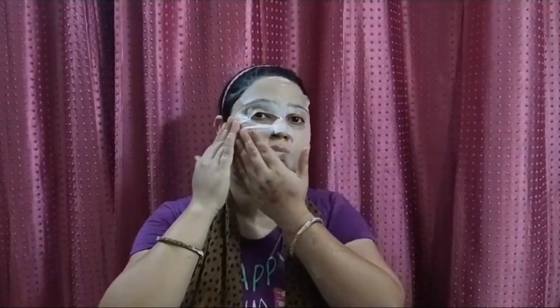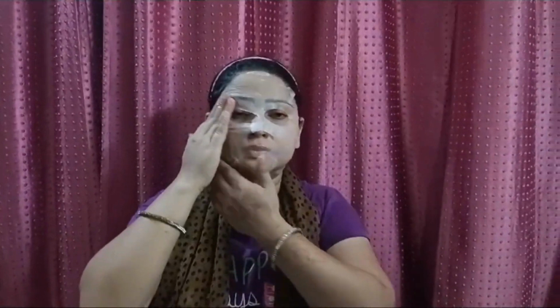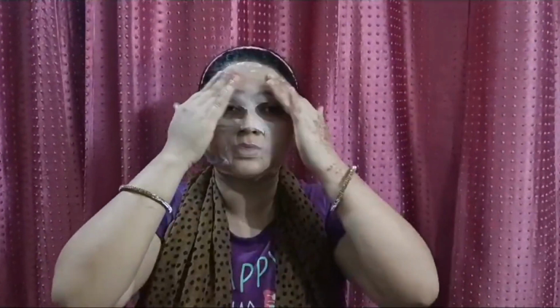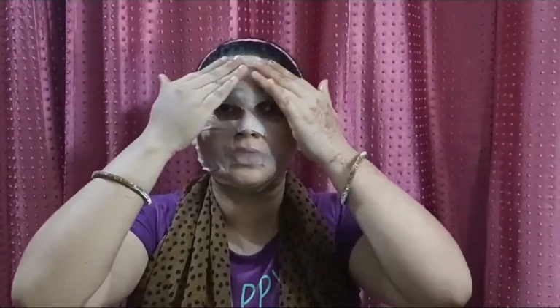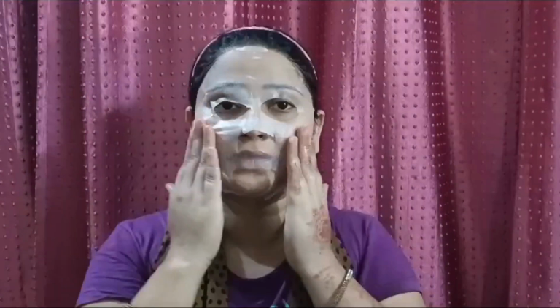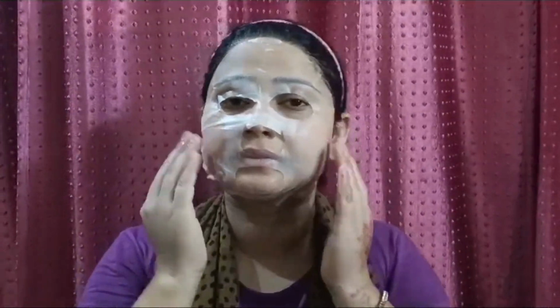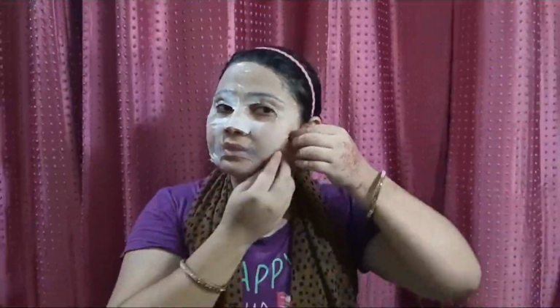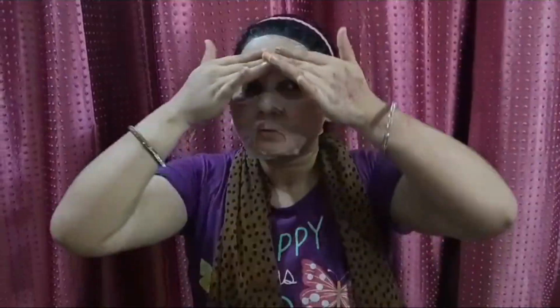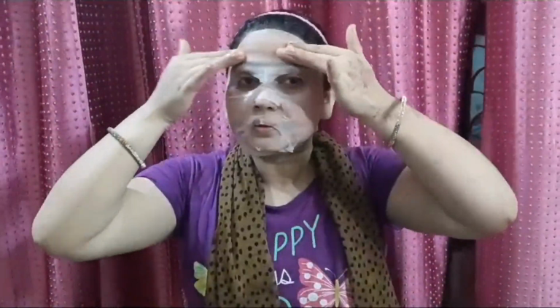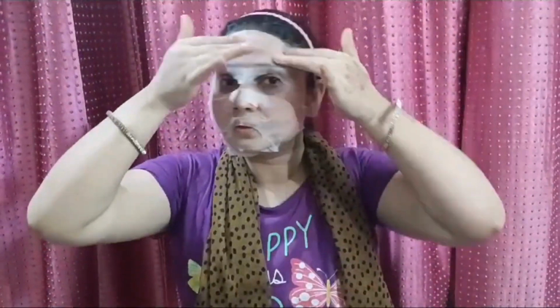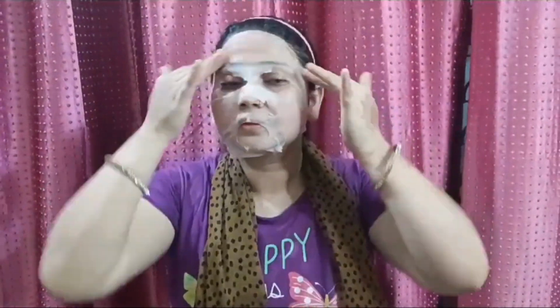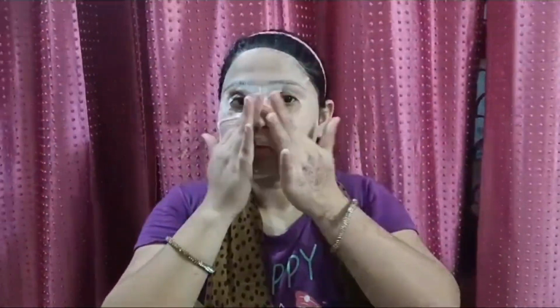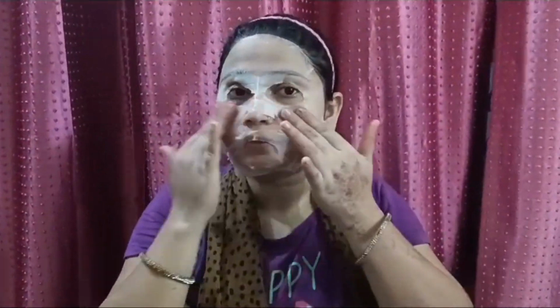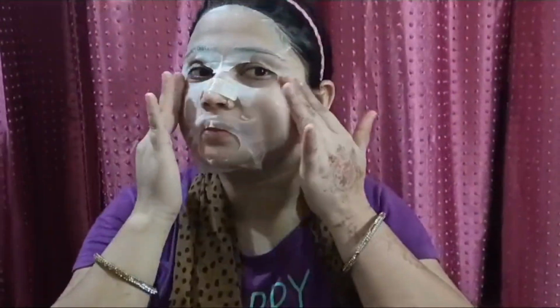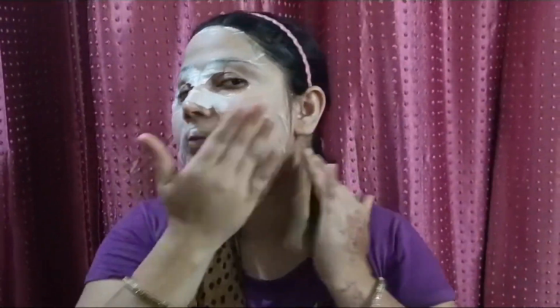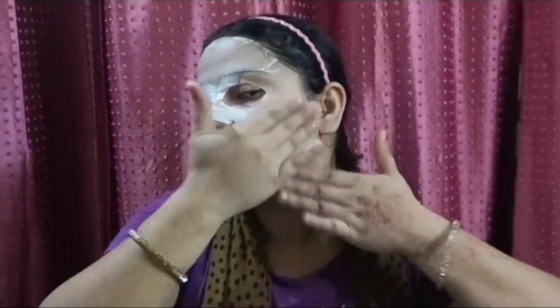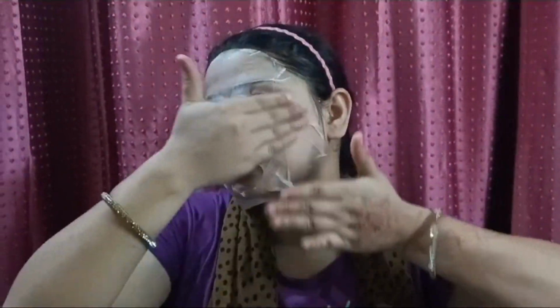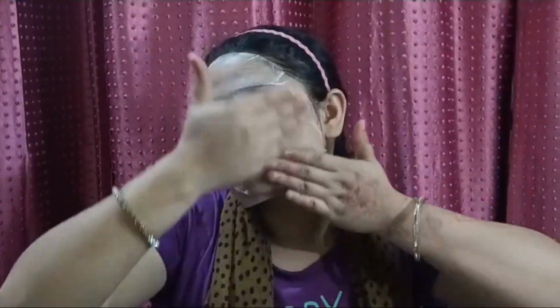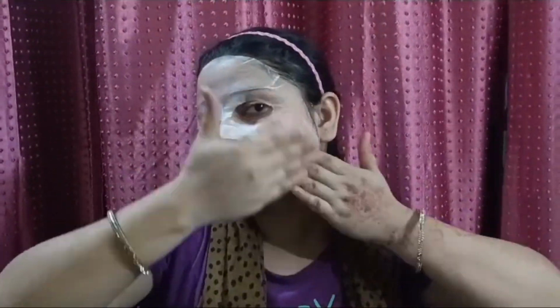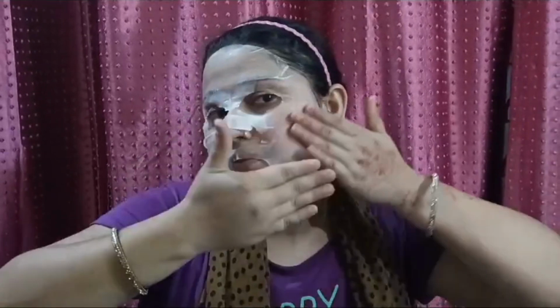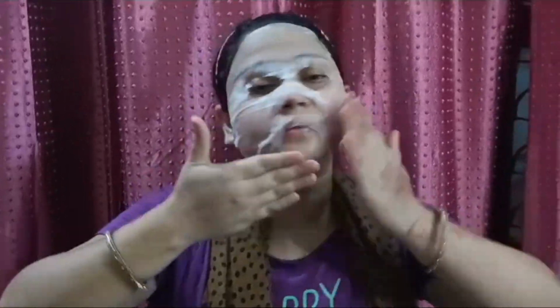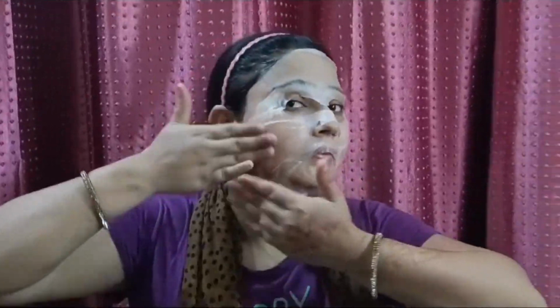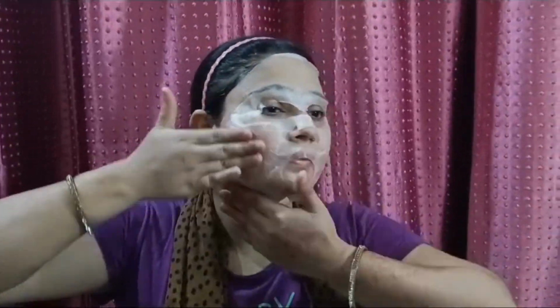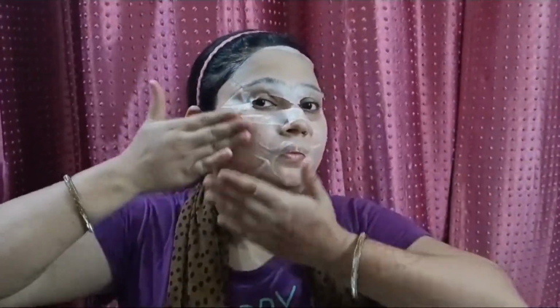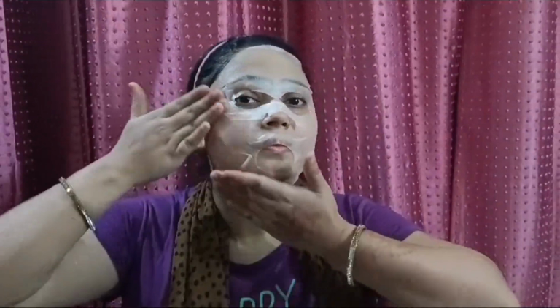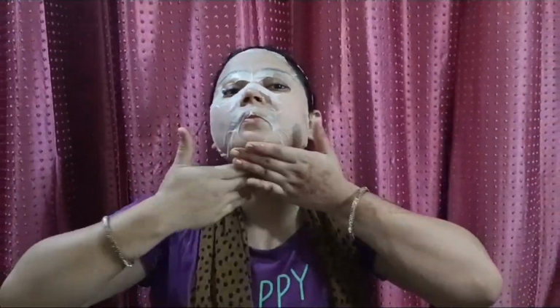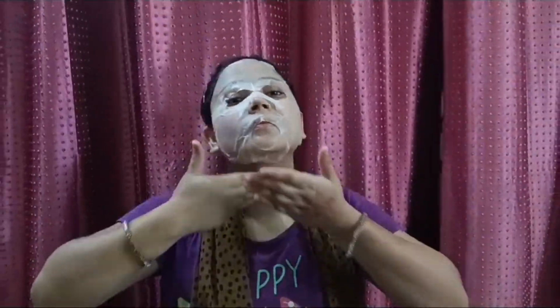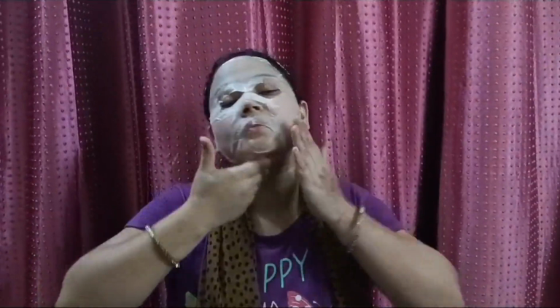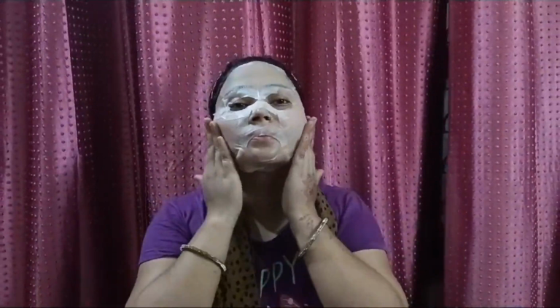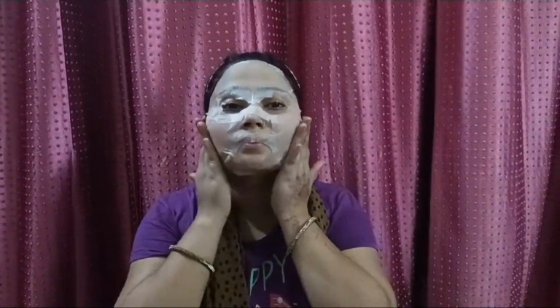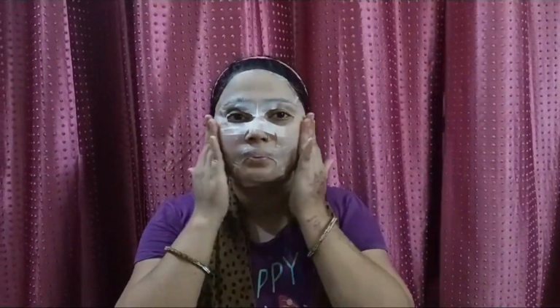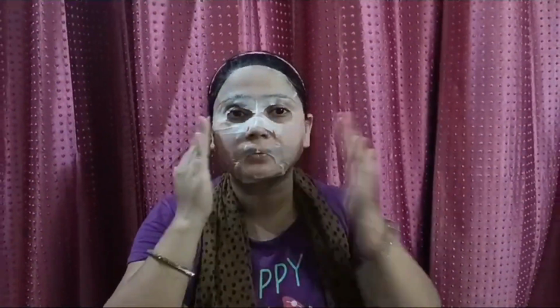I have to clean the sheet mask properly. And I have to massage it with my fingers on my face. It is very easy to massage it on your skin. And your skin will become shiny and smooth.